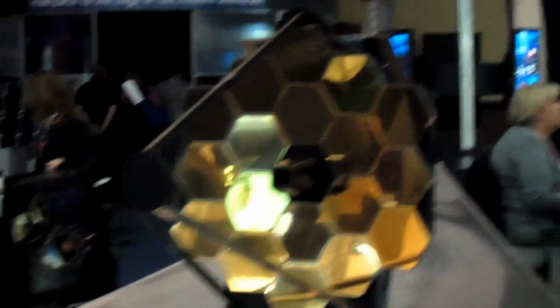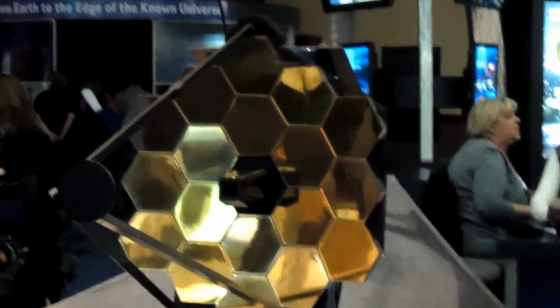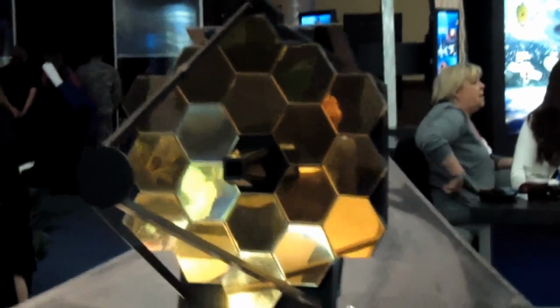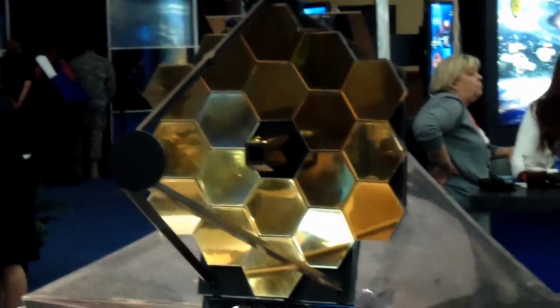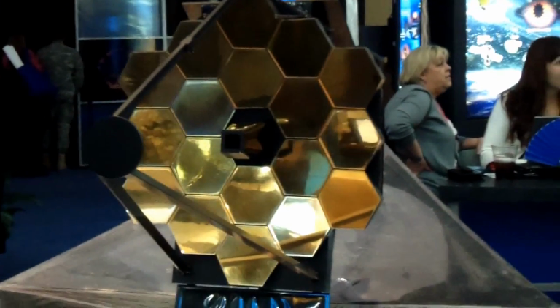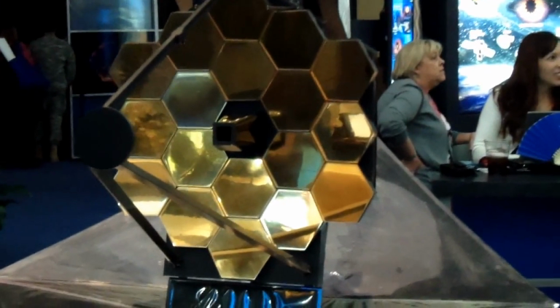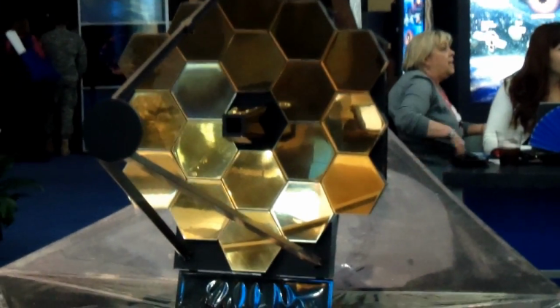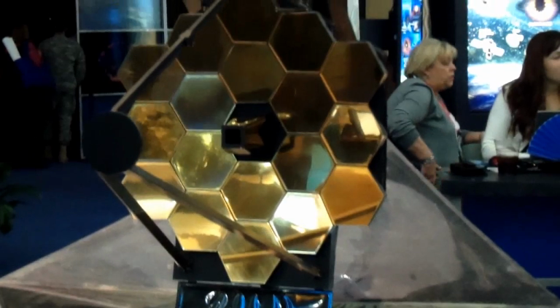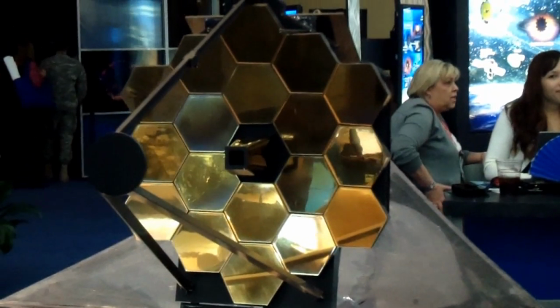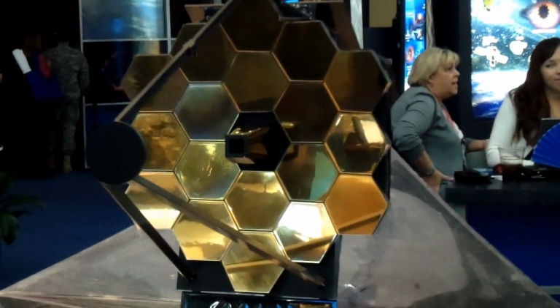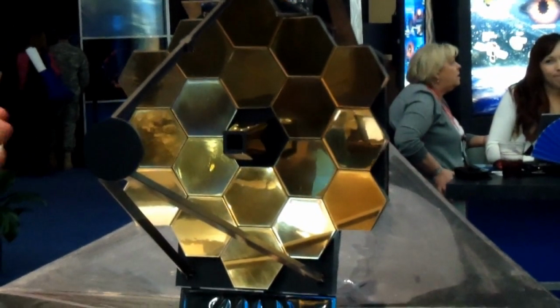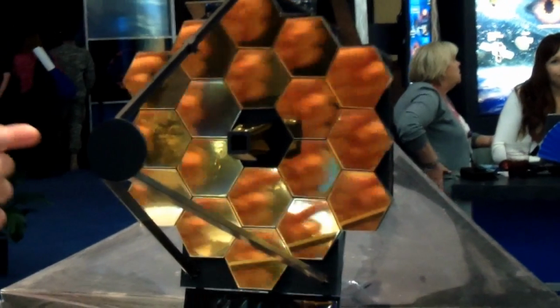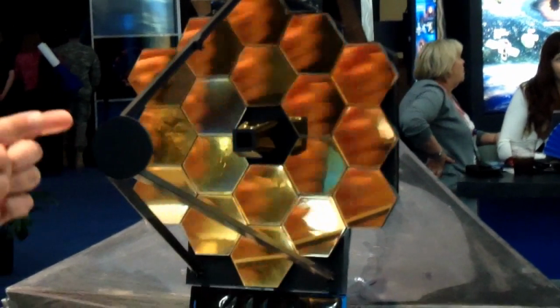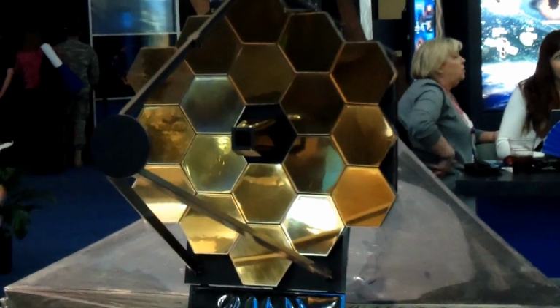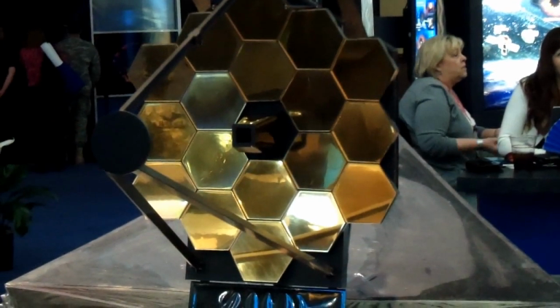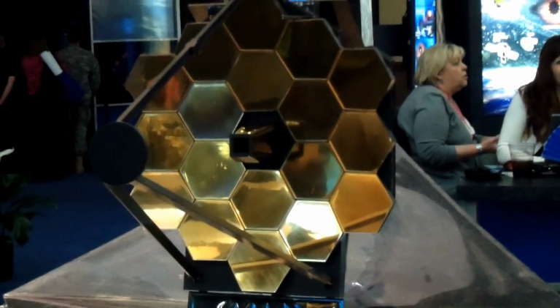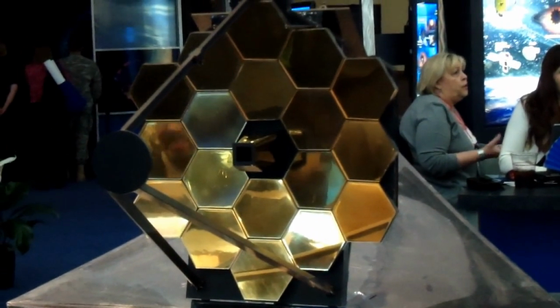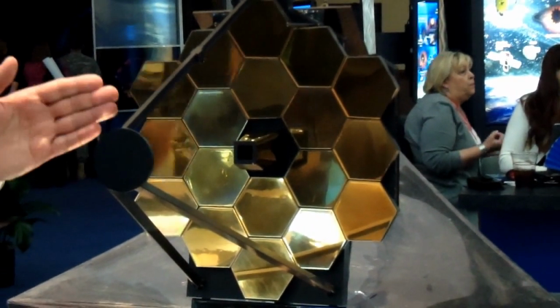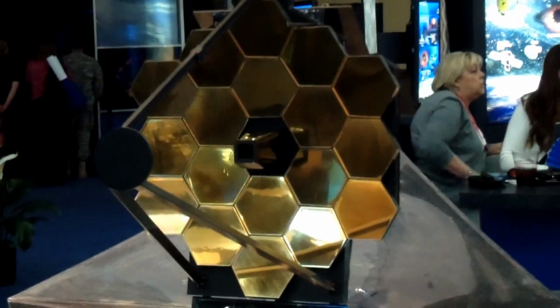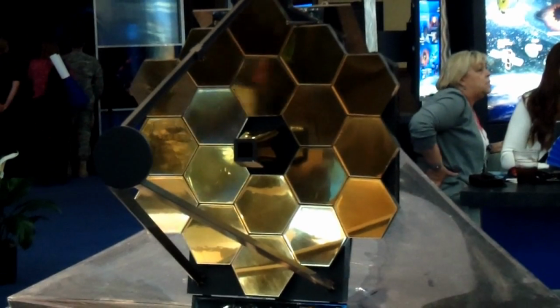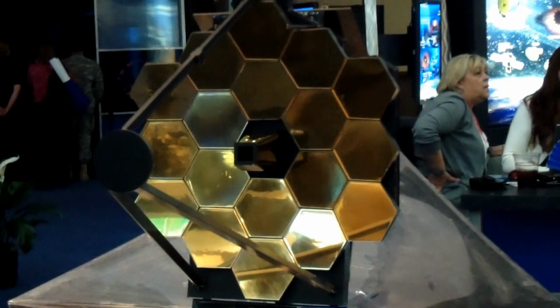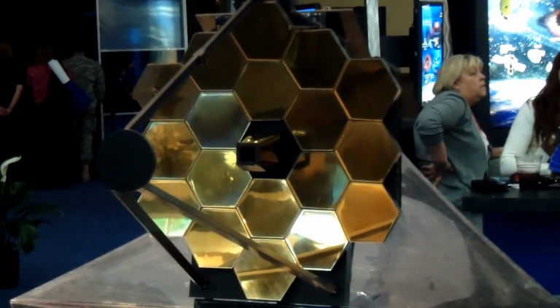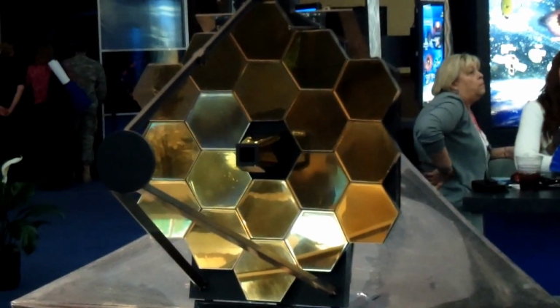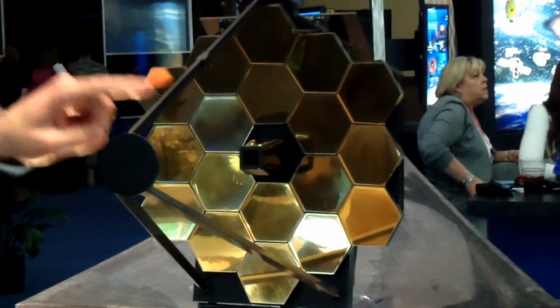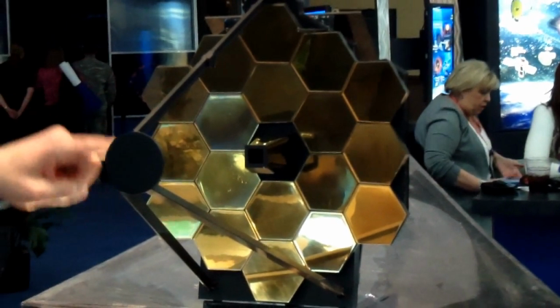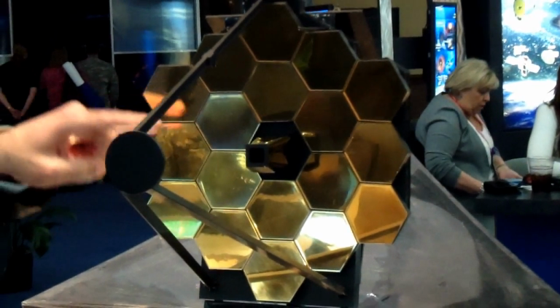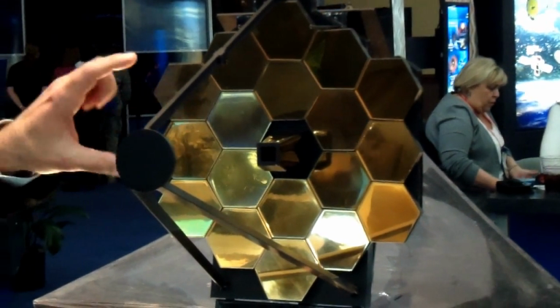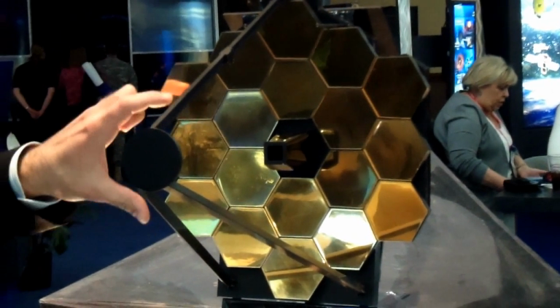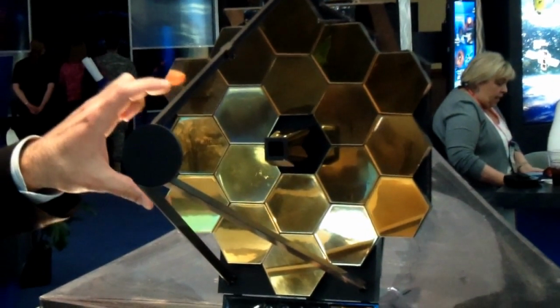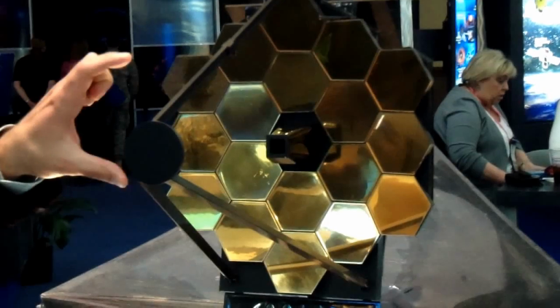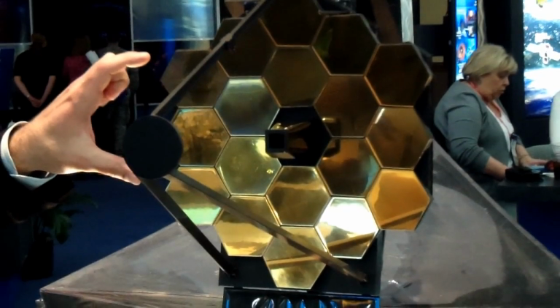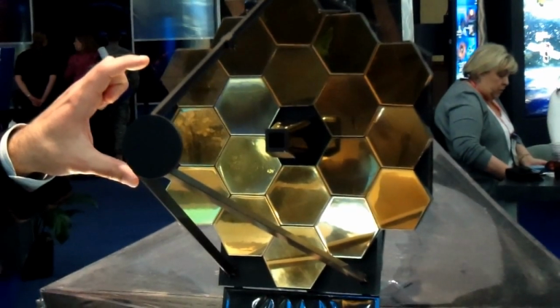Just like a pair of glasses, it needs to have a very high precision prescription in order to focus the light through the rest of the series of mirrors. We have already built up six of these to the state where they have a gold coating on them, as you can see in this model here.